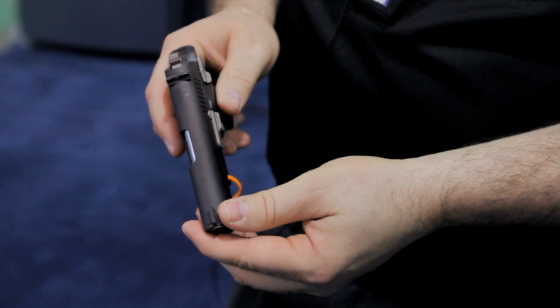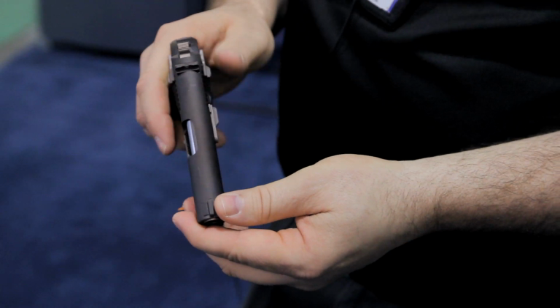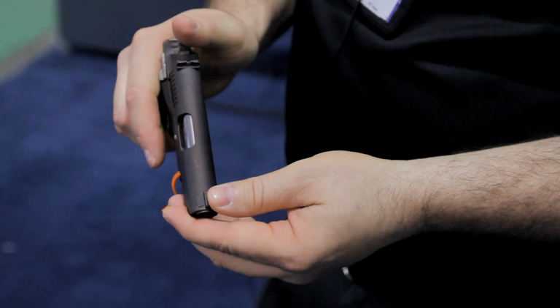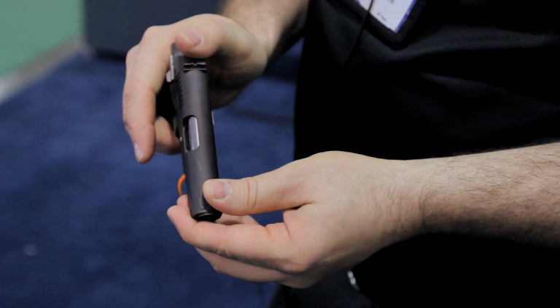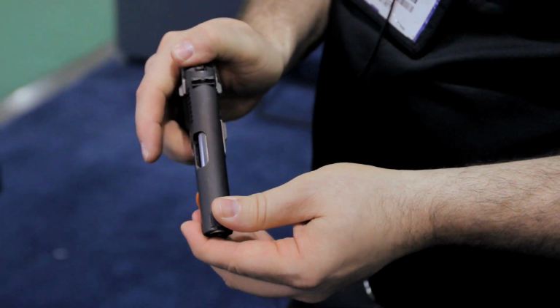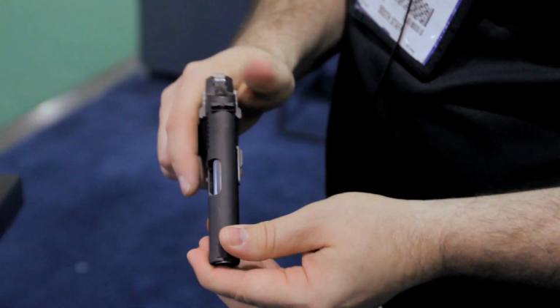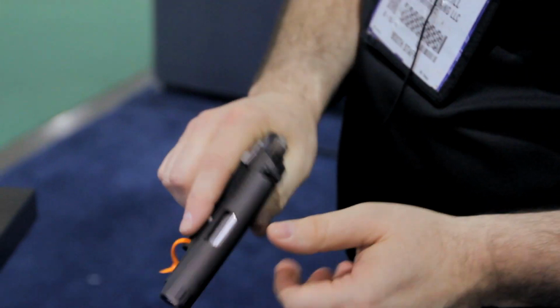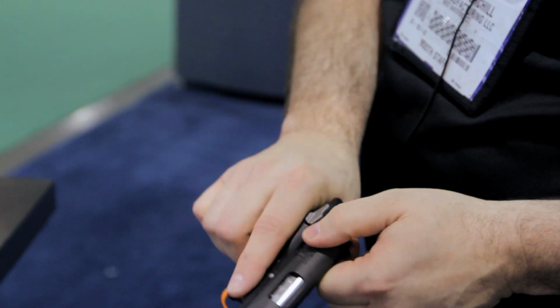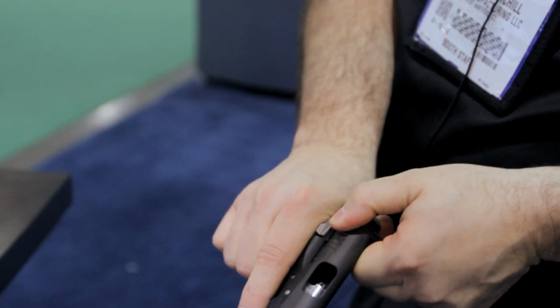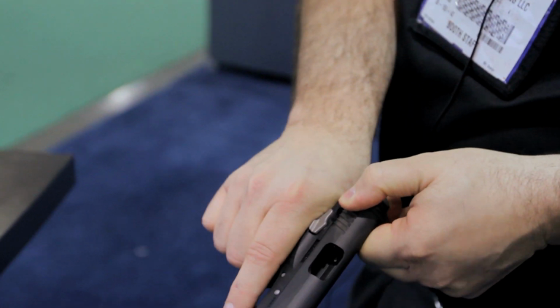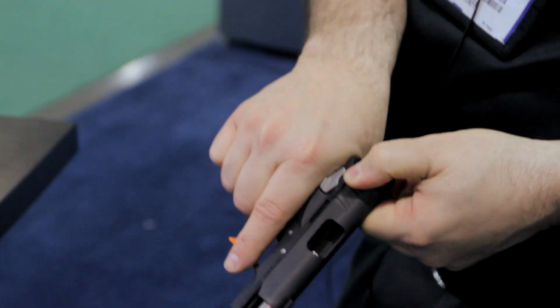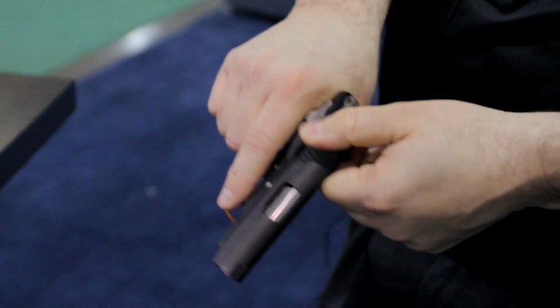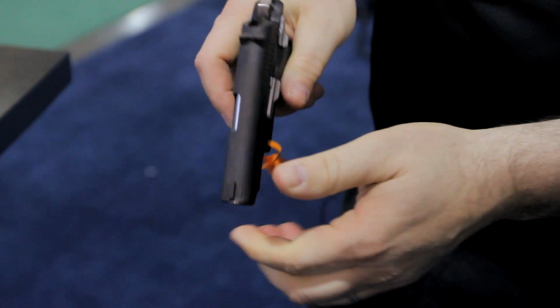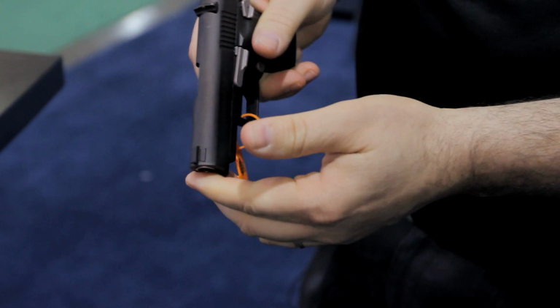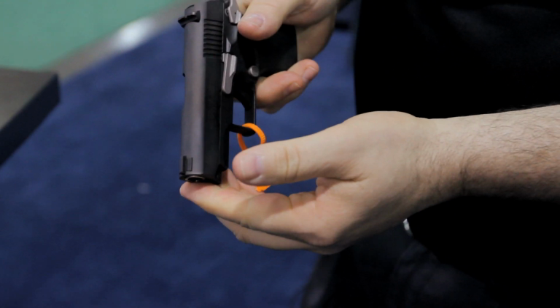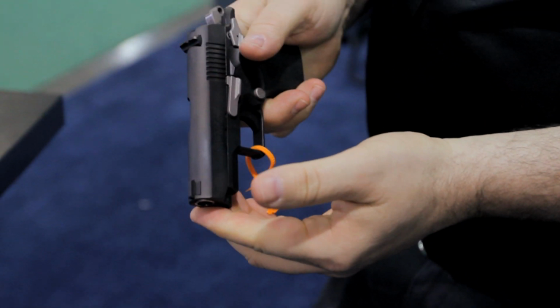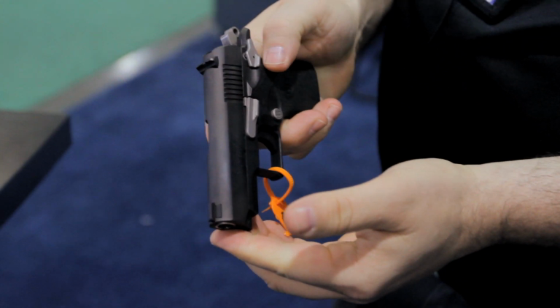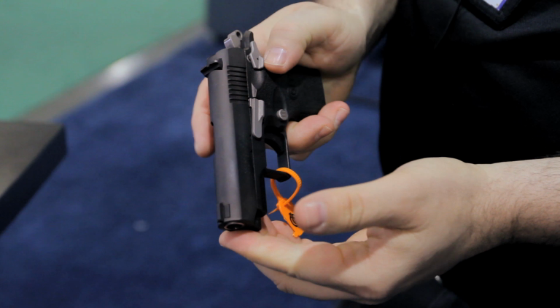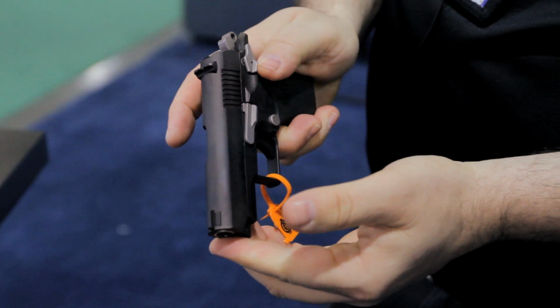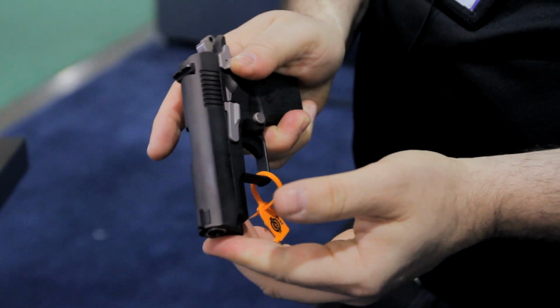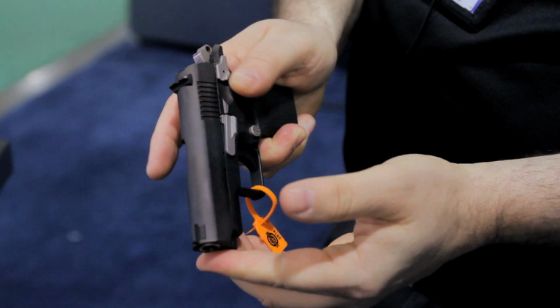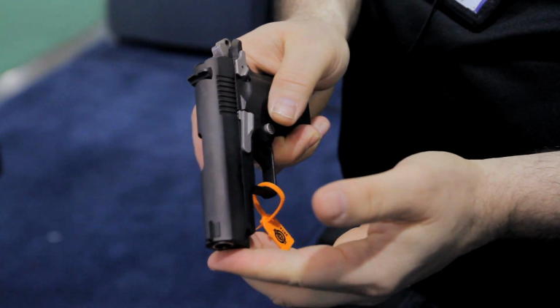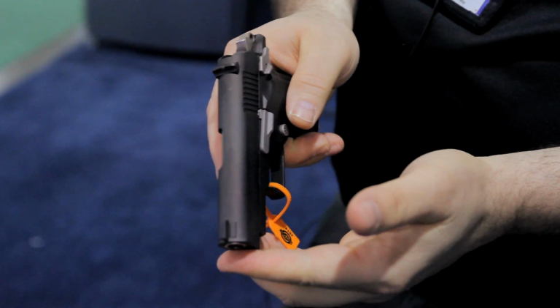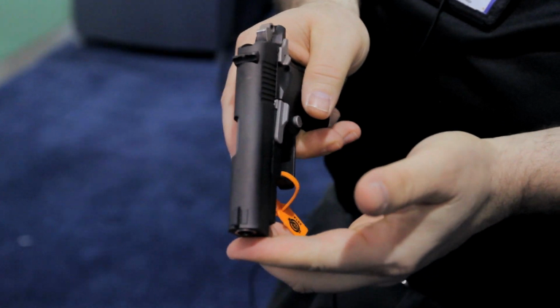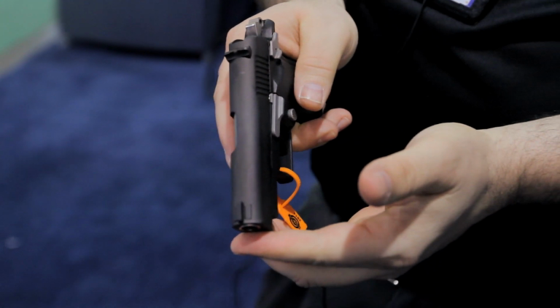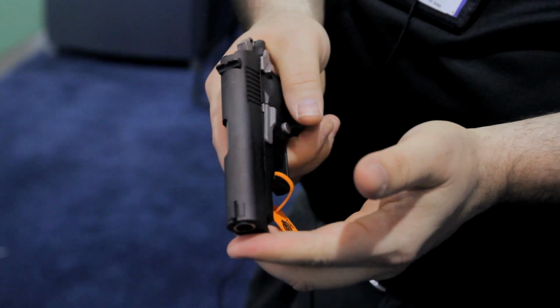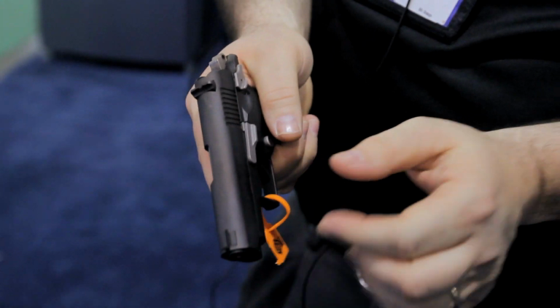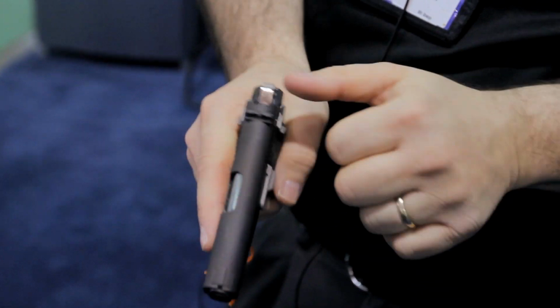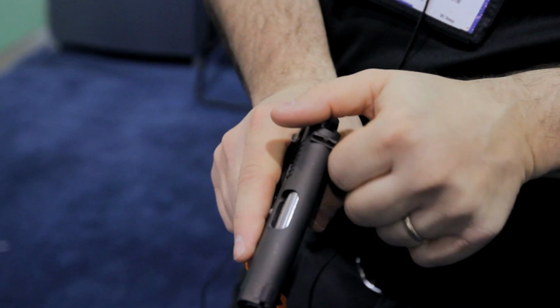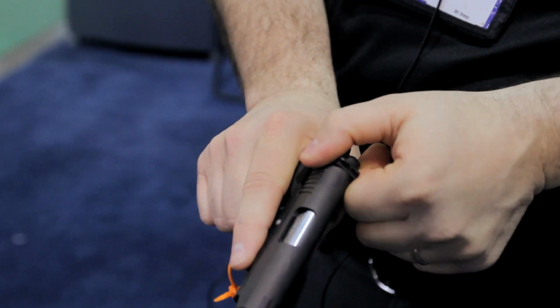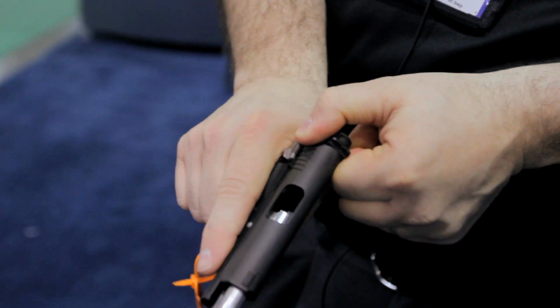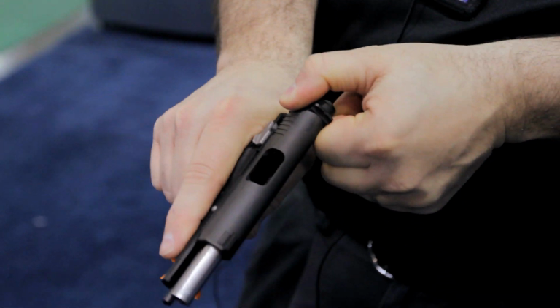One of the interesting features of this gun: when it's locked and cocked, you can engage the safety and you can still operate your slide.